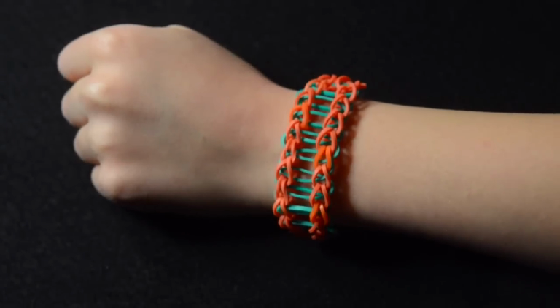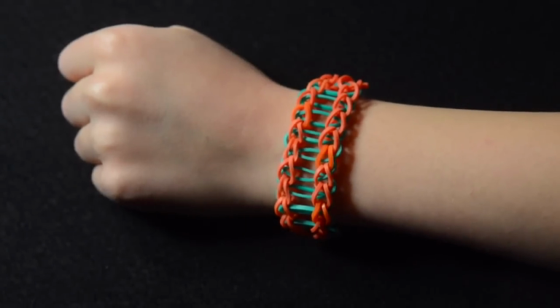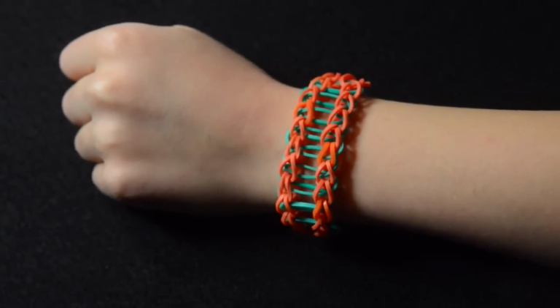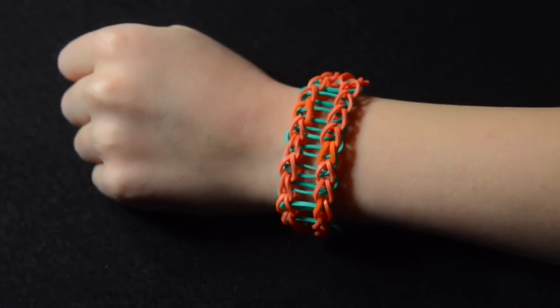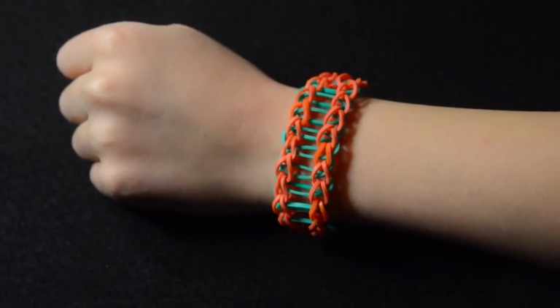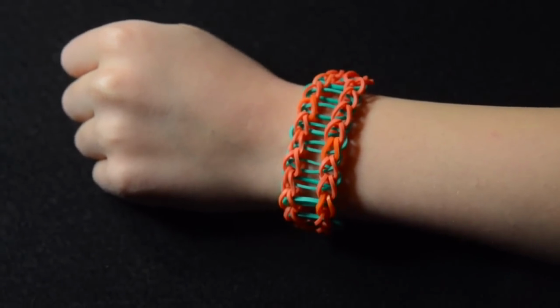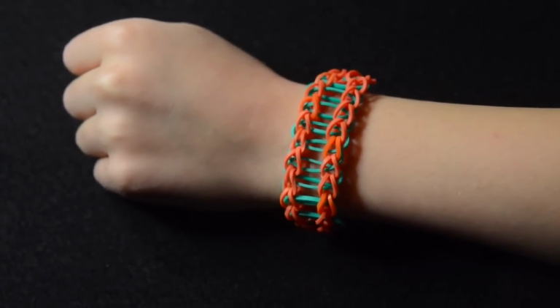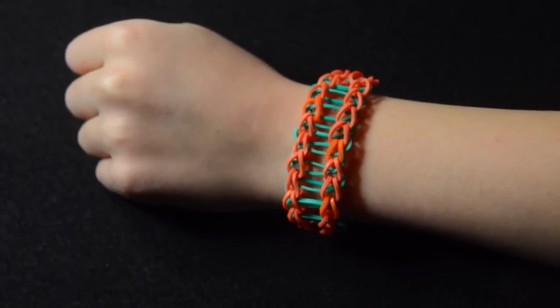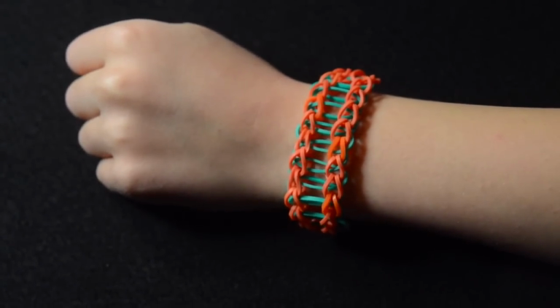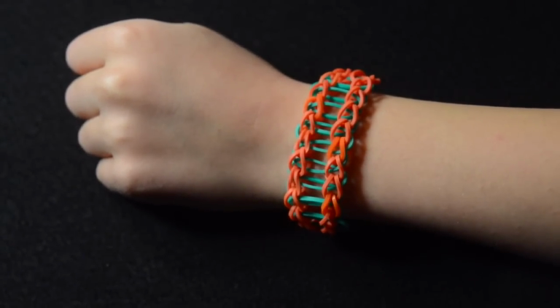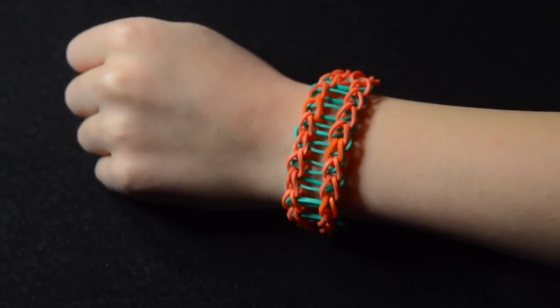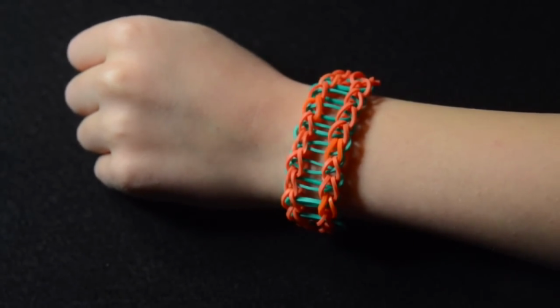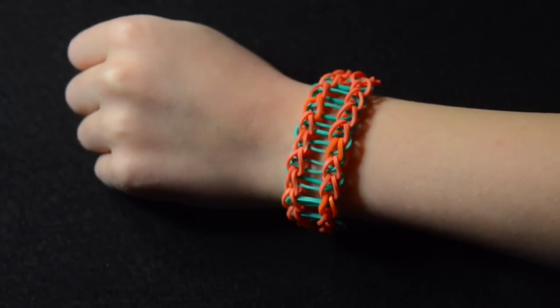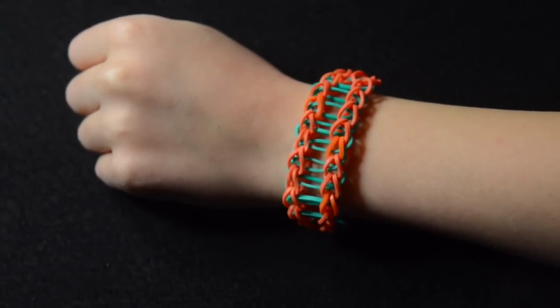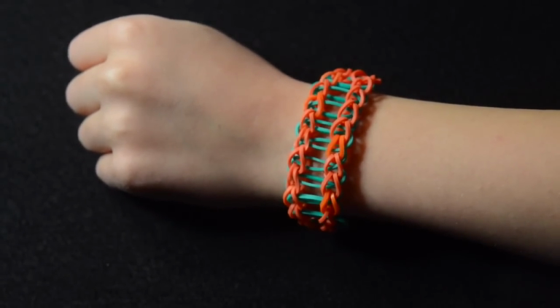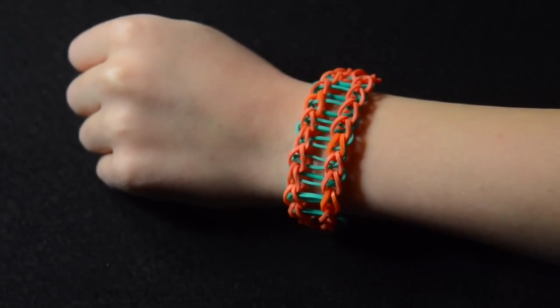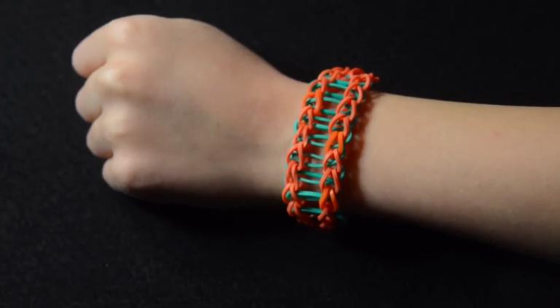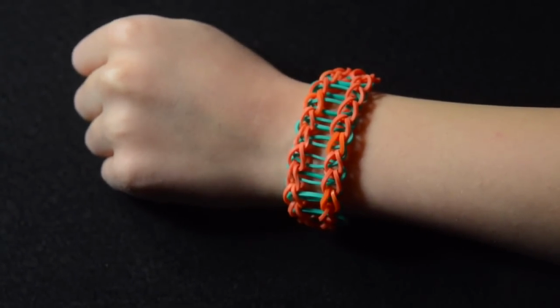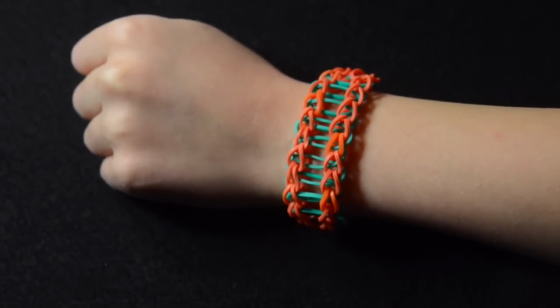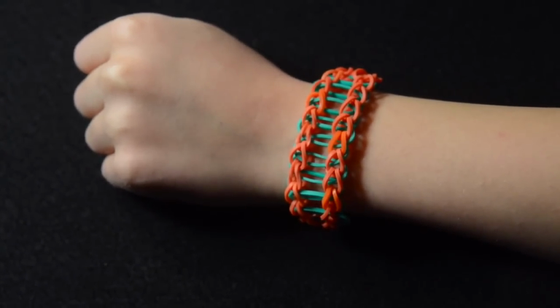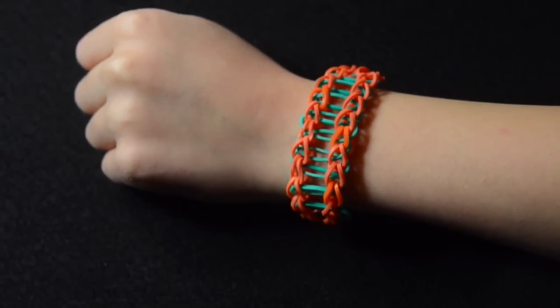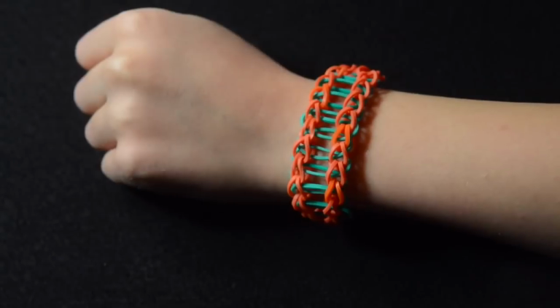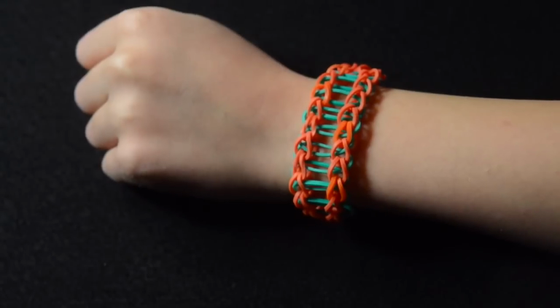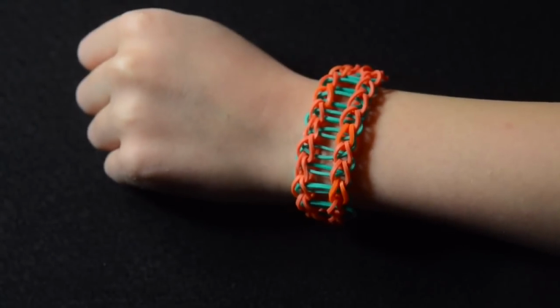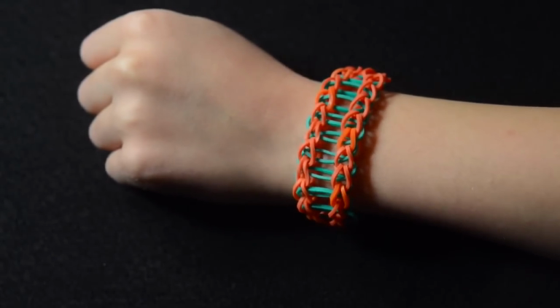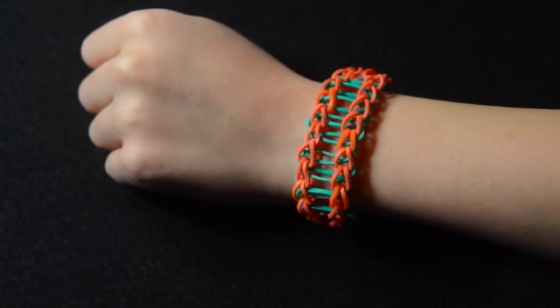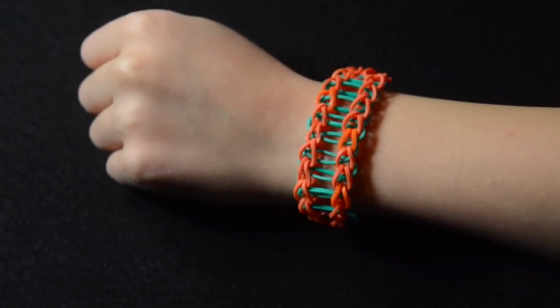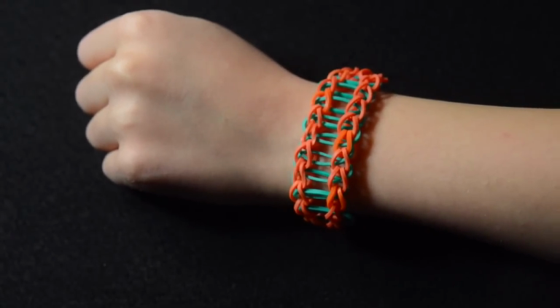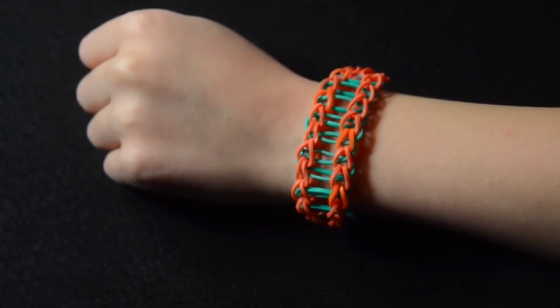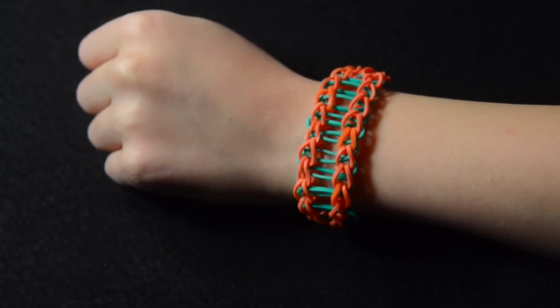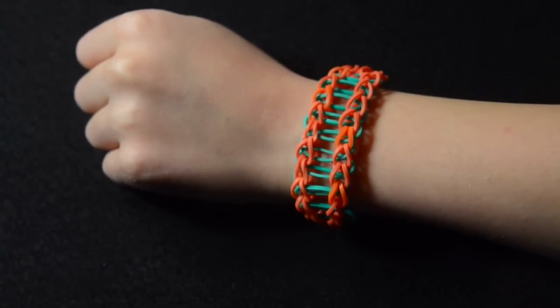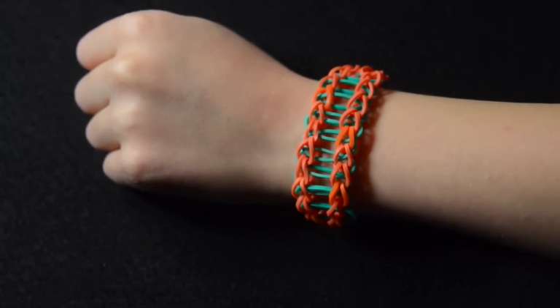Hi, I'm Madeline from Loom Love. Today I'm going to be showing you how to make the Rainbow Loom Railroad Bracelet. We originally saw this design on Aidan Pigott's YouTube channel.